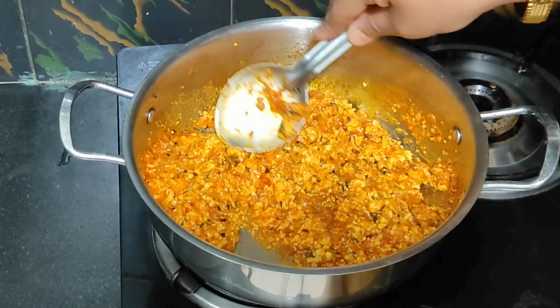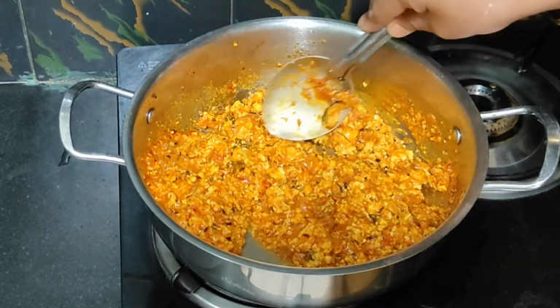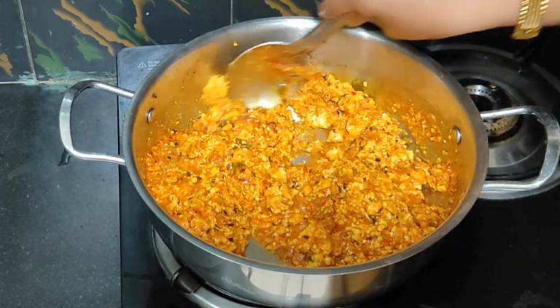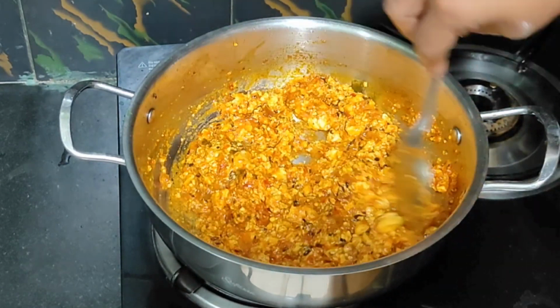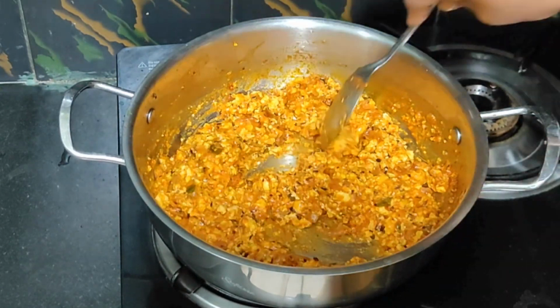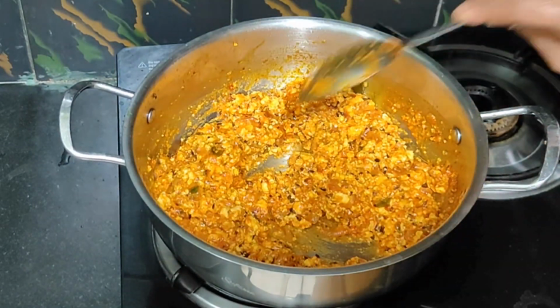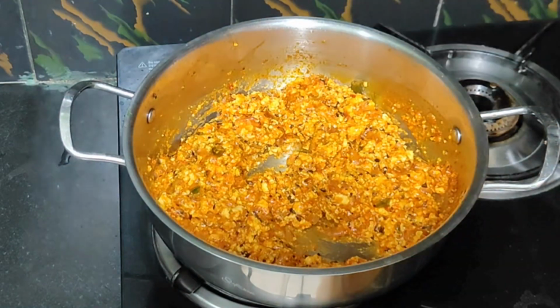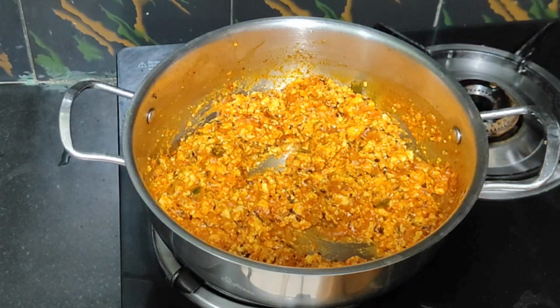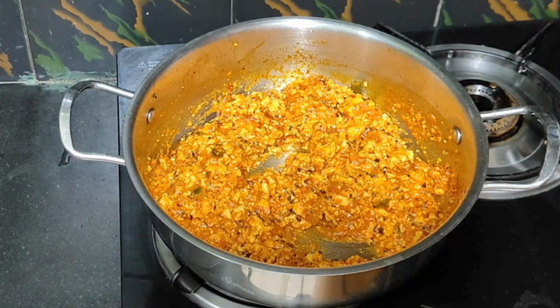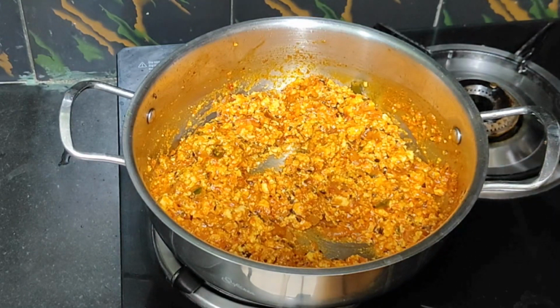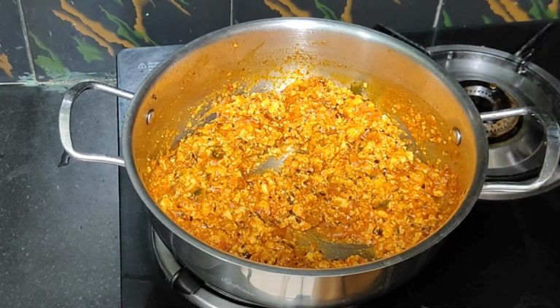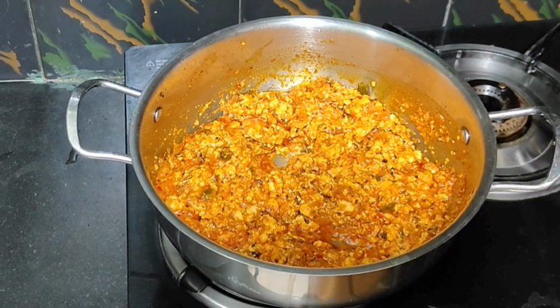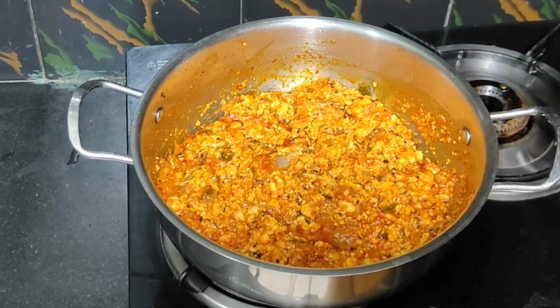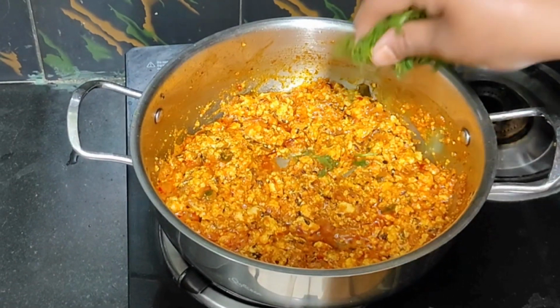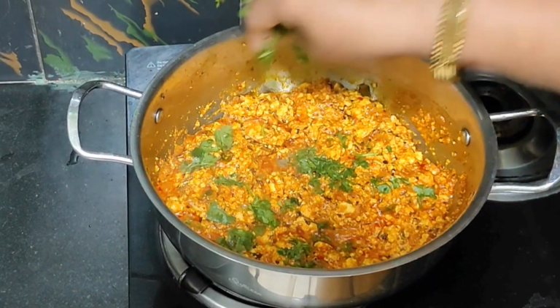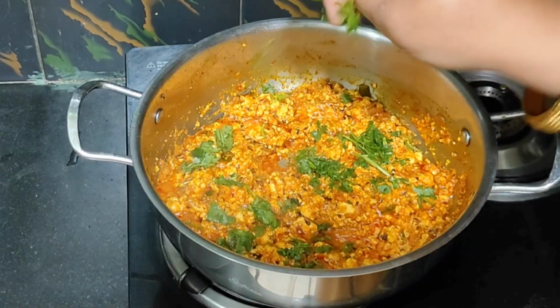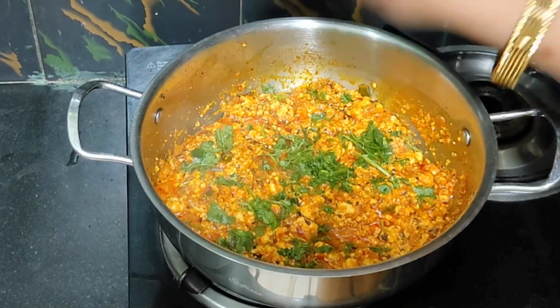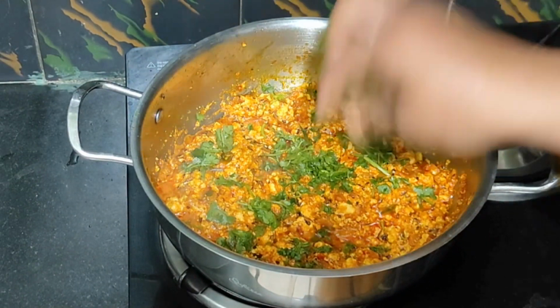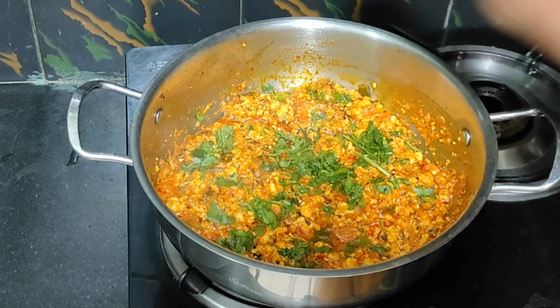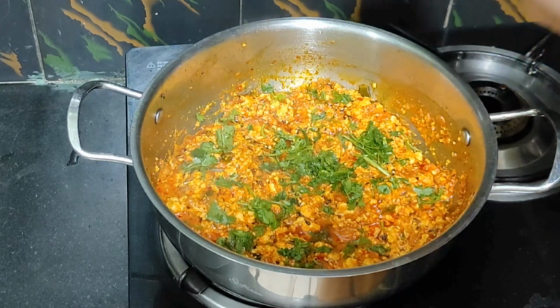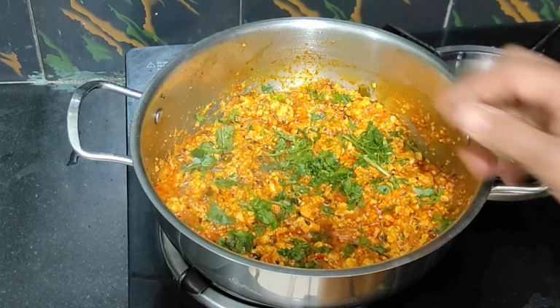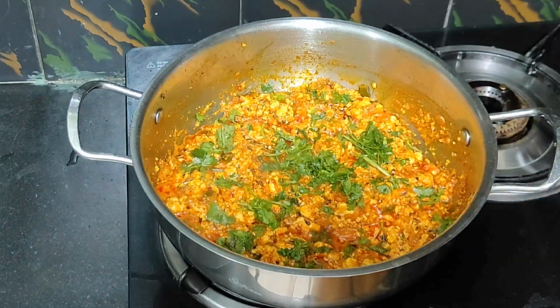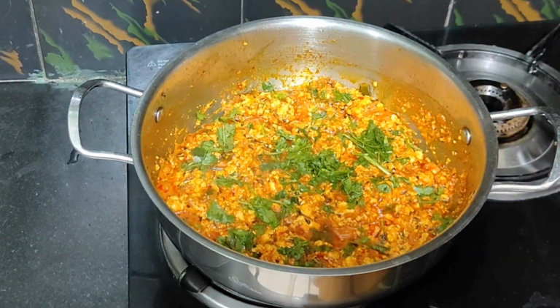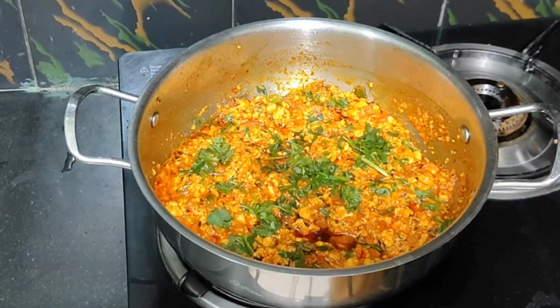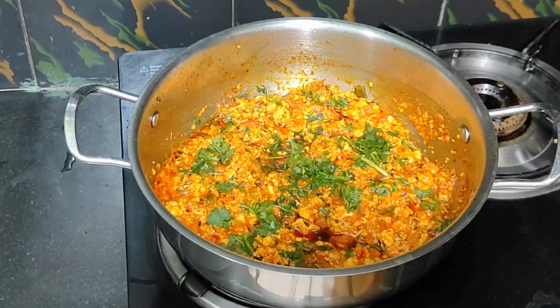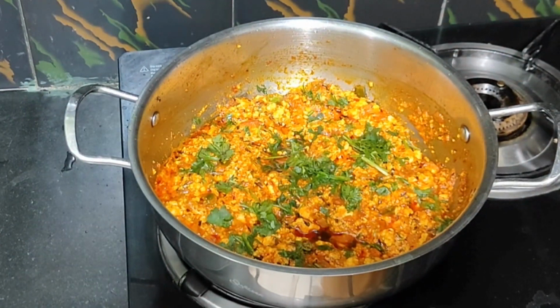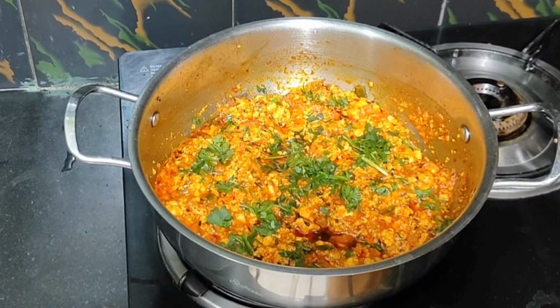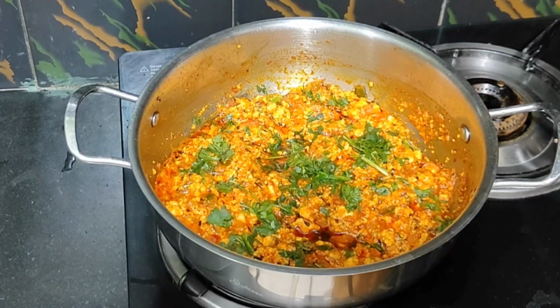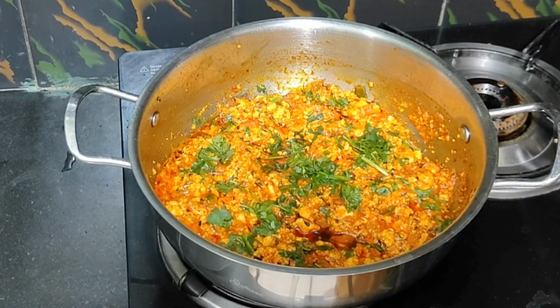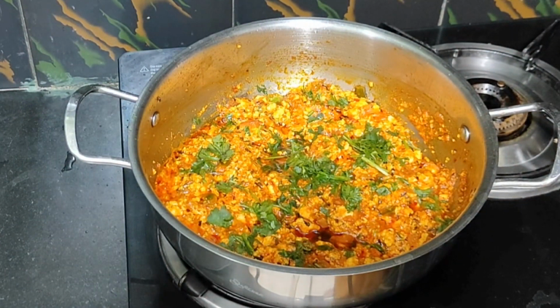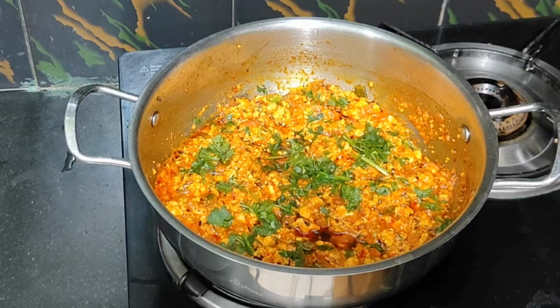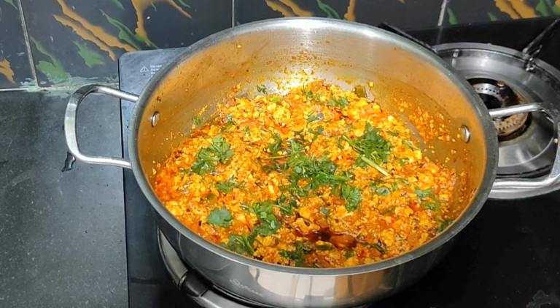I am going to use the garnishes. Thank you.